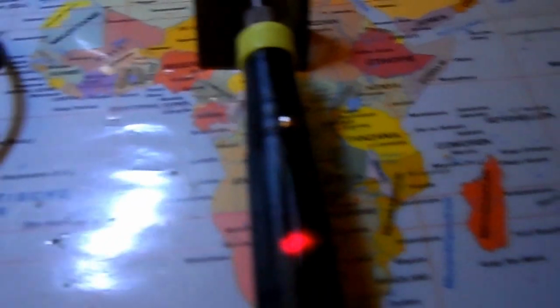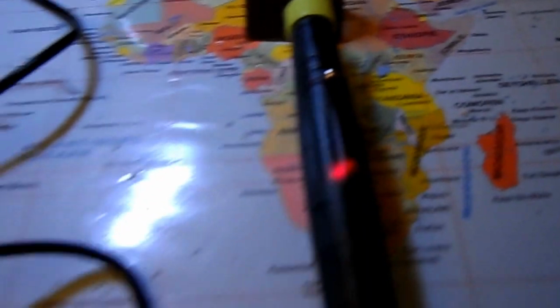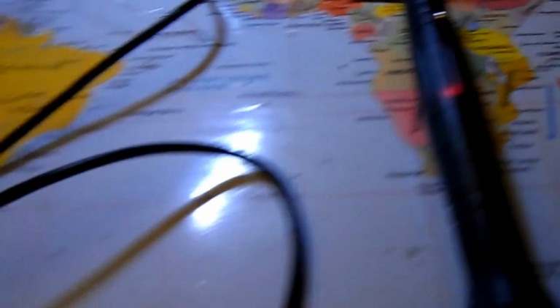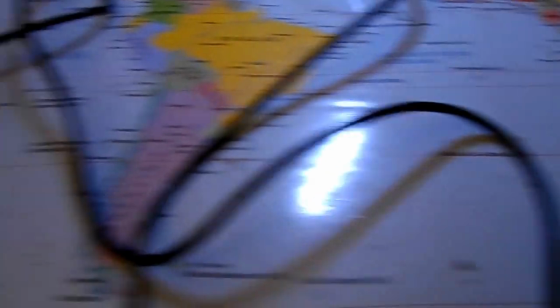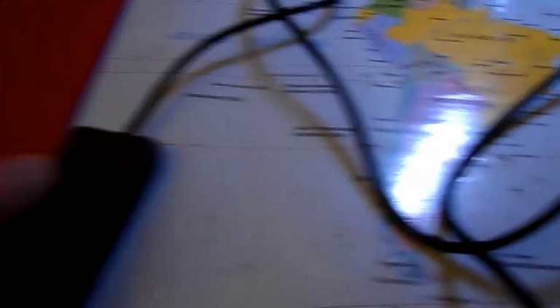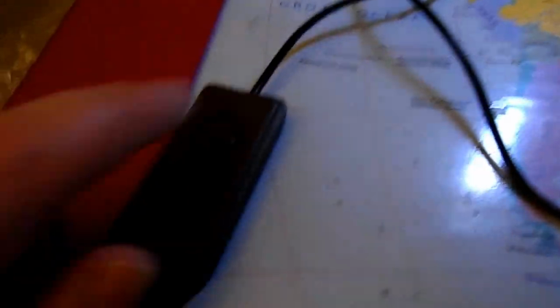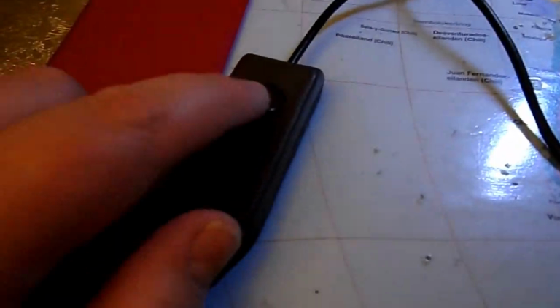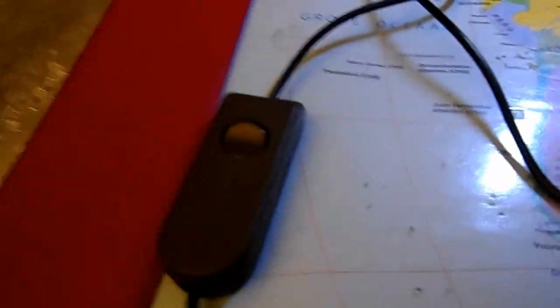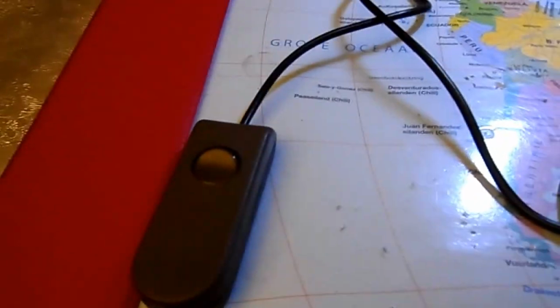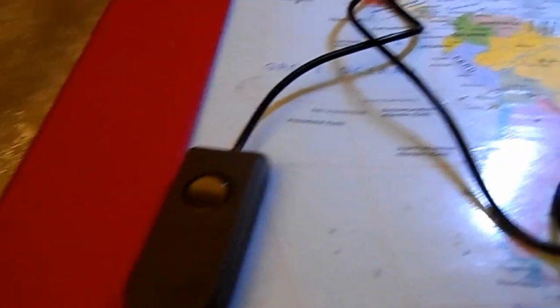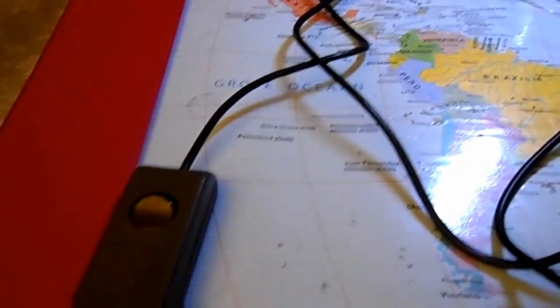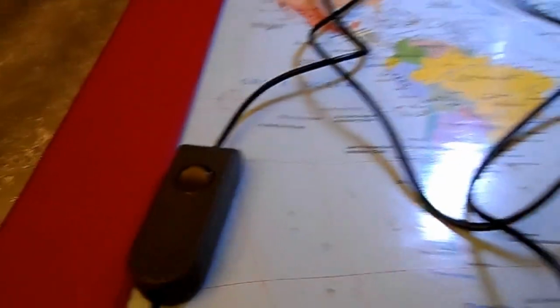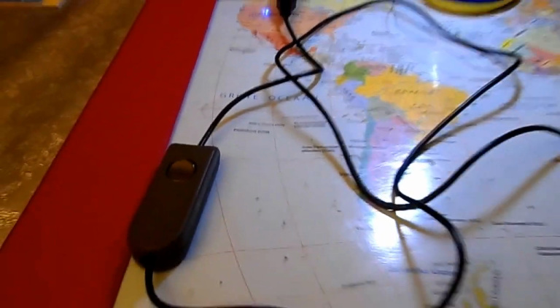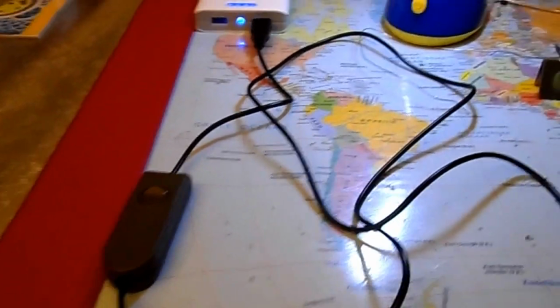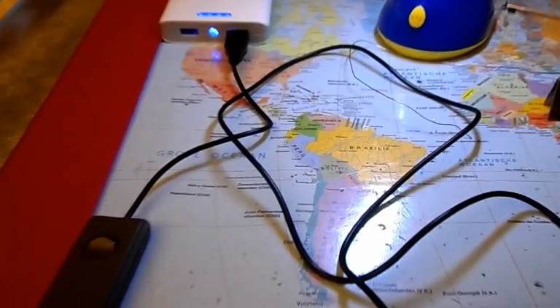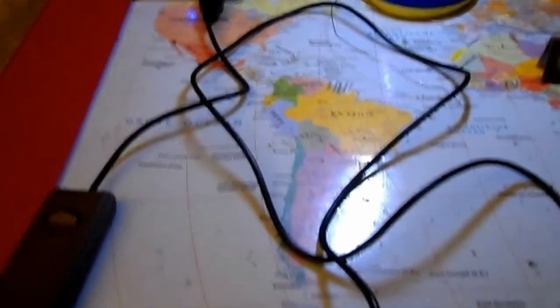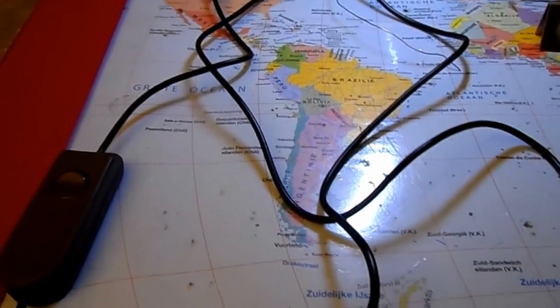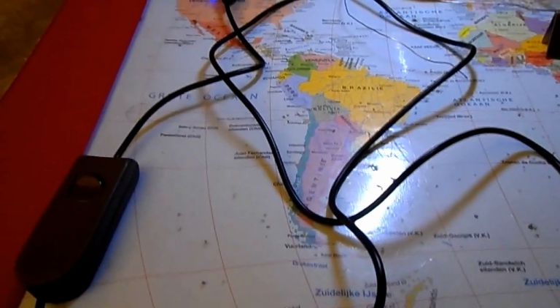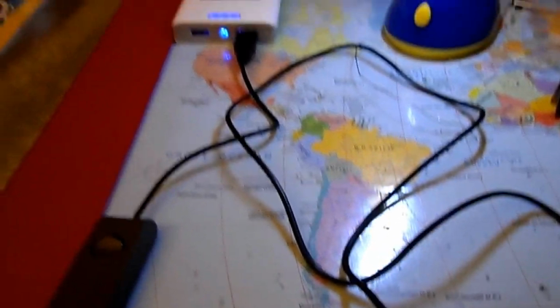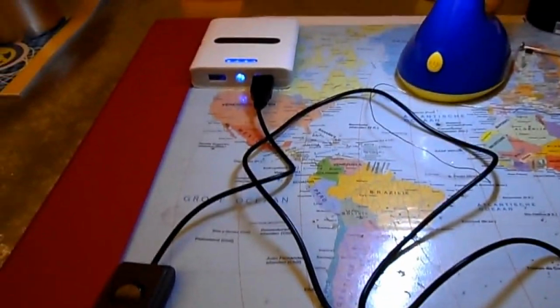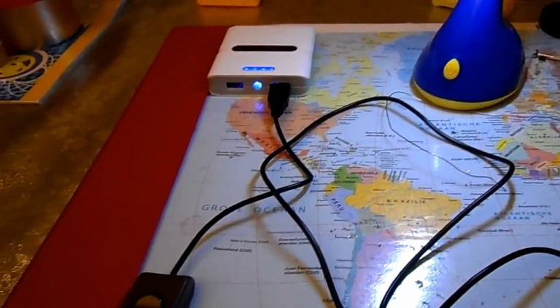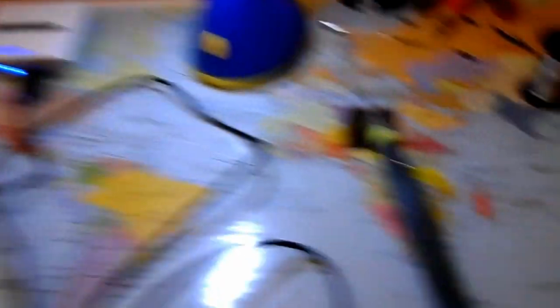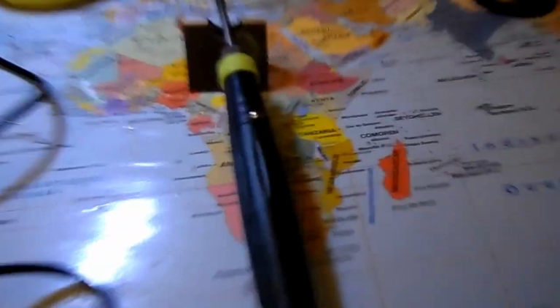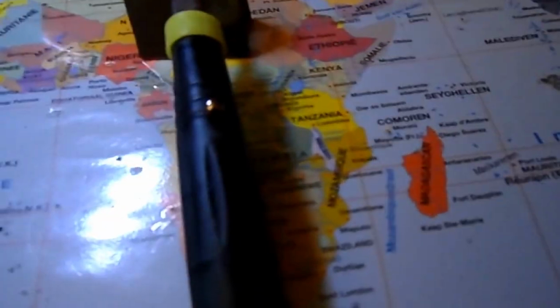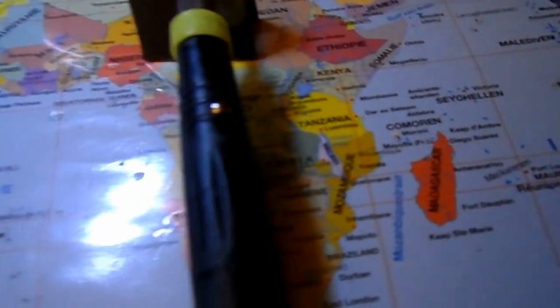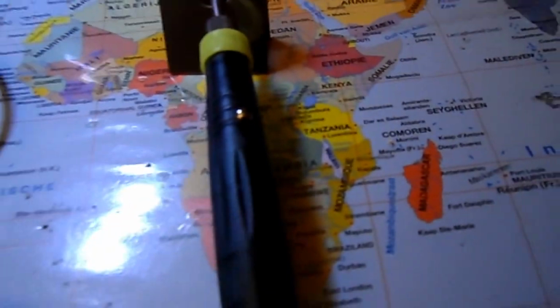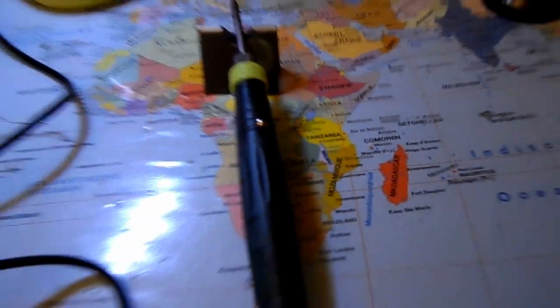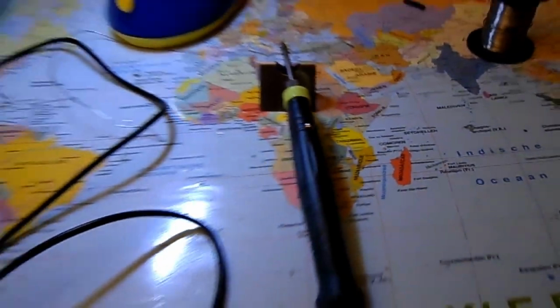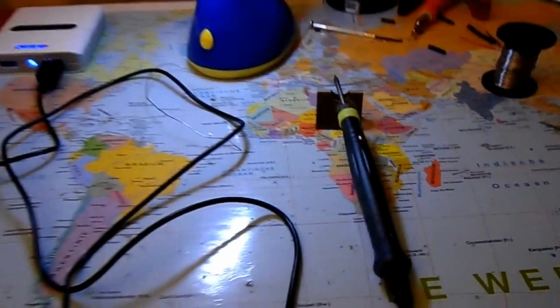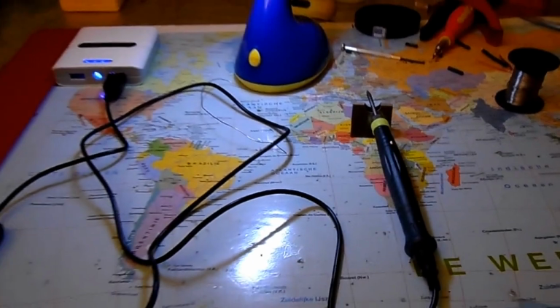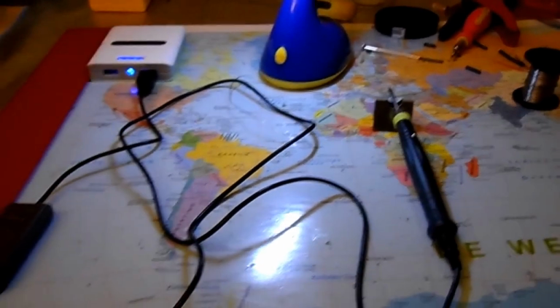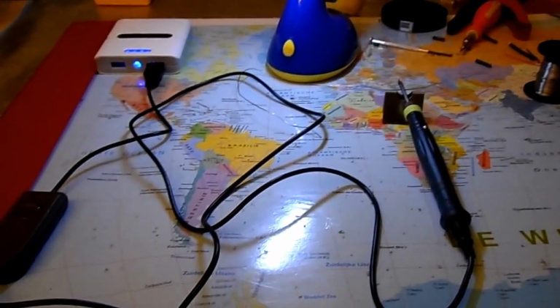And if I want to turn it off, I flick this switch. It's now turned off, the LED is off, and it will cool down. Okay, this is my demonstration.